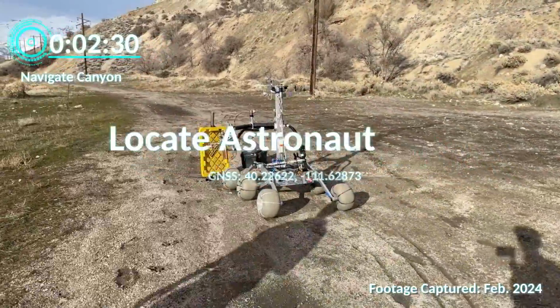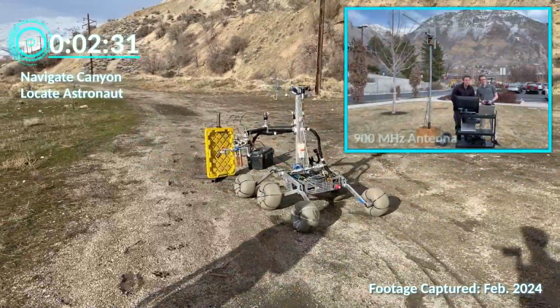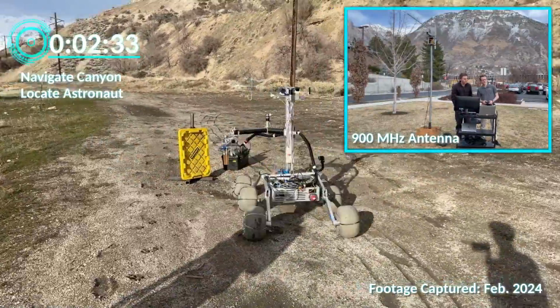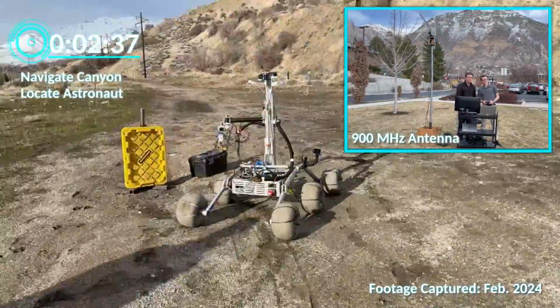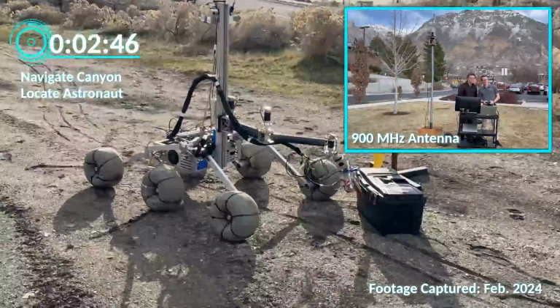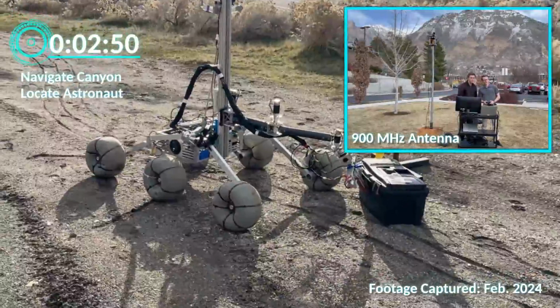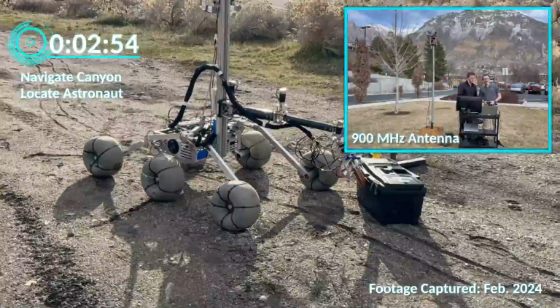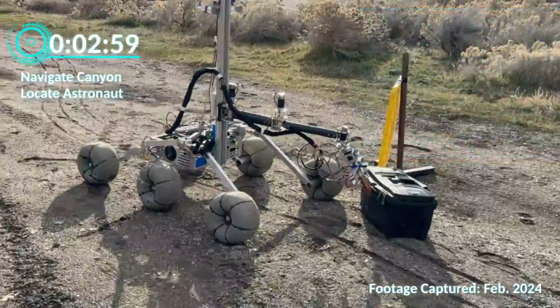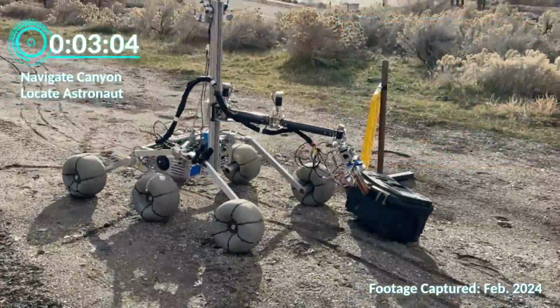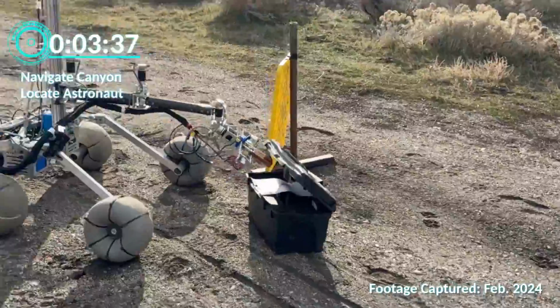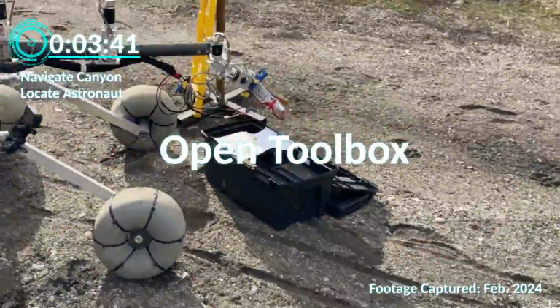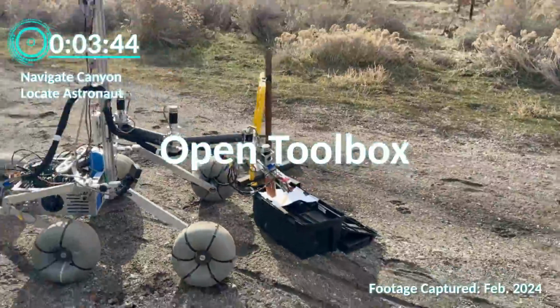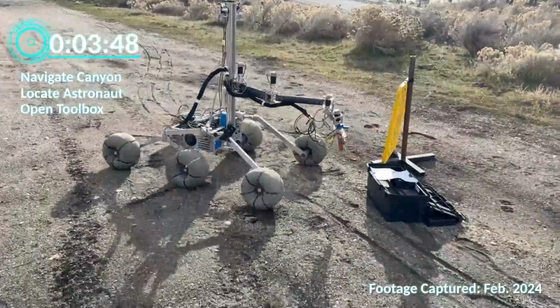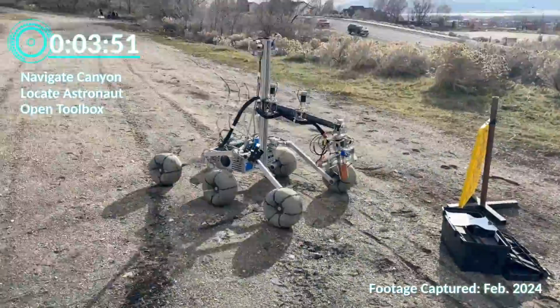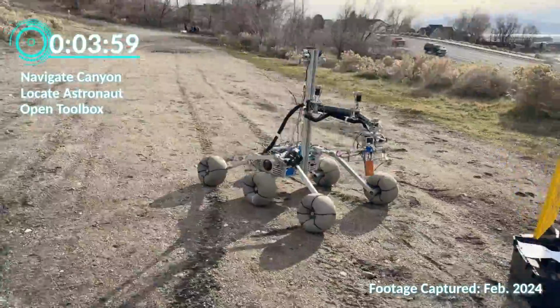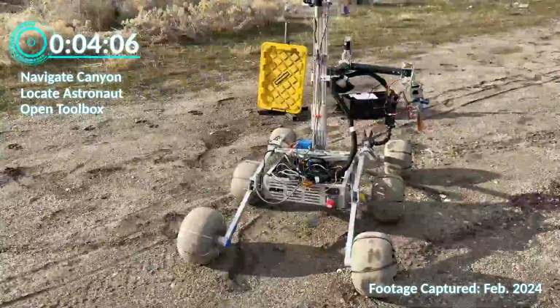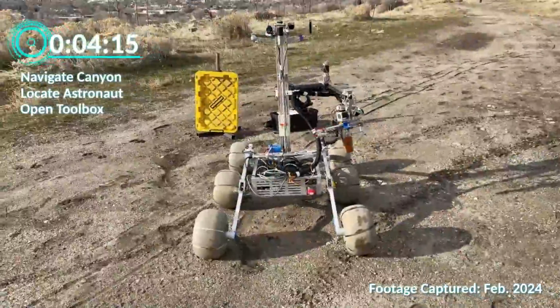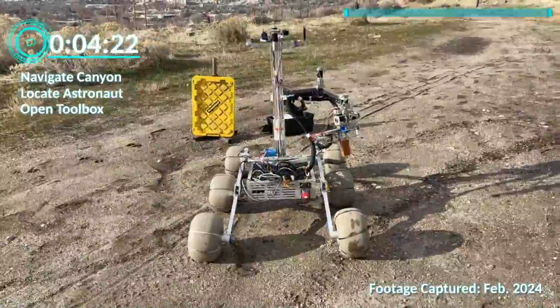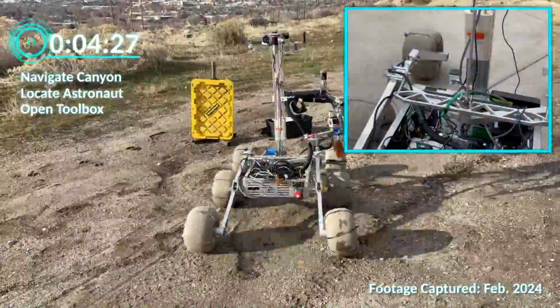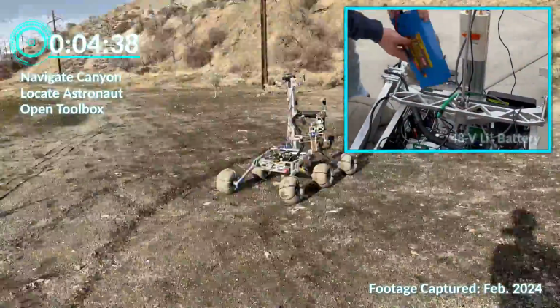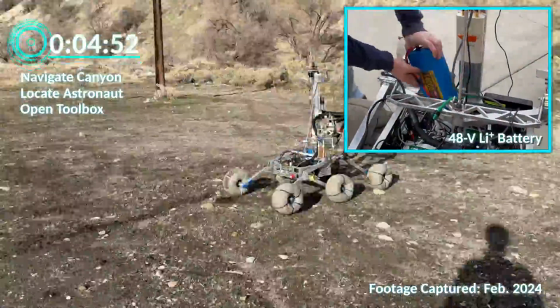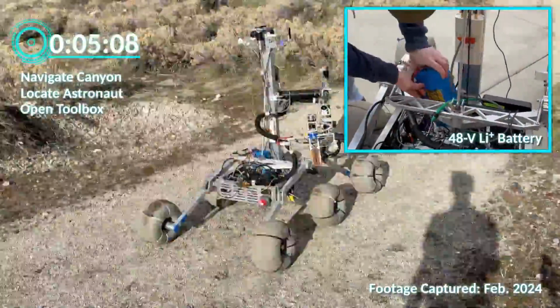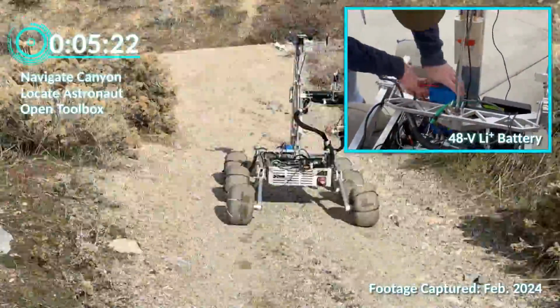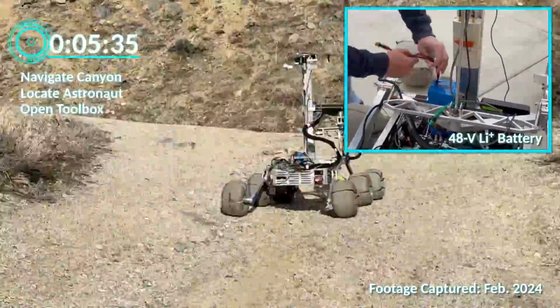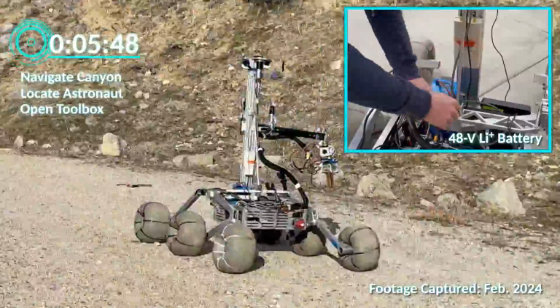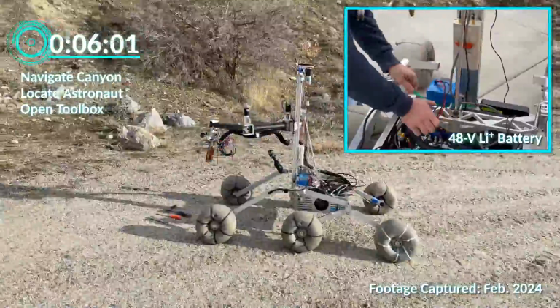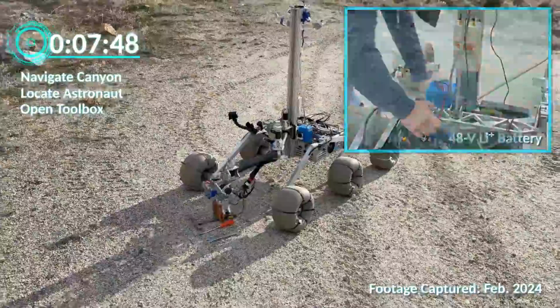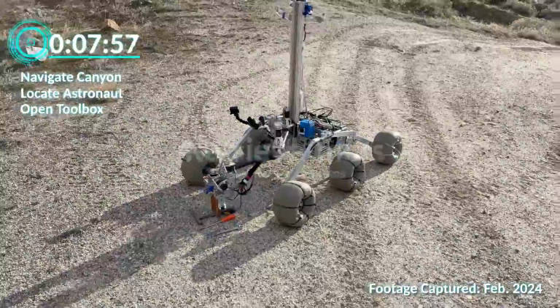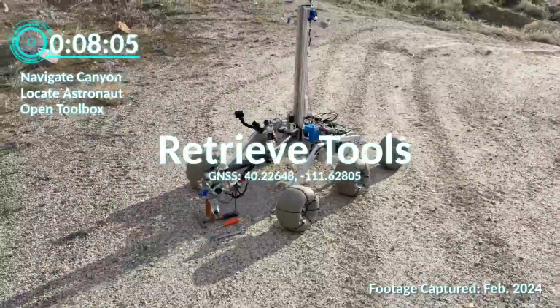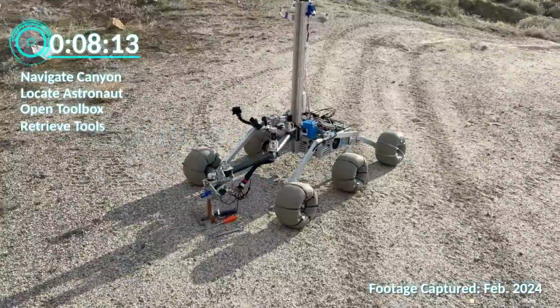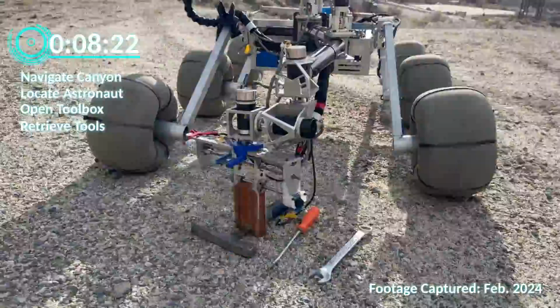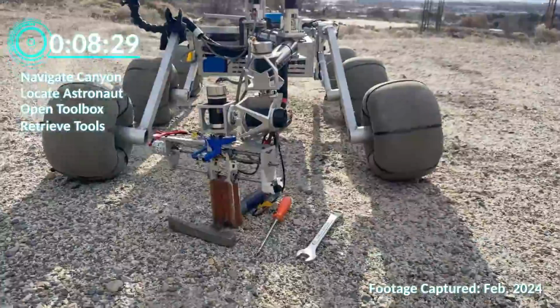Communication with the rover is achieved through a 900 megahertz directional antenna at the base station, which maintains a reliable connection at a range of 1 kilometer. A 48-volt lithium-ion battery provides the rover with enough power to drive at speeds up to 4 kilometers an hour for 60 minutes.